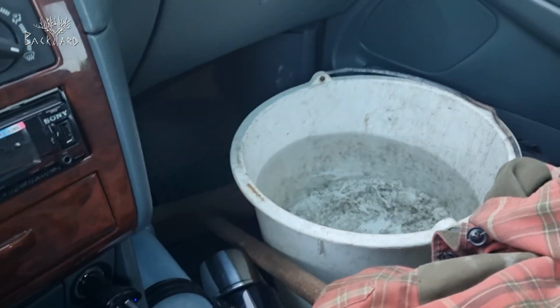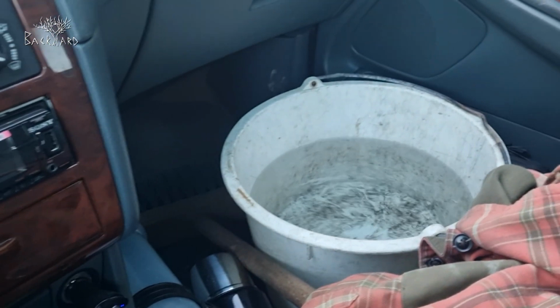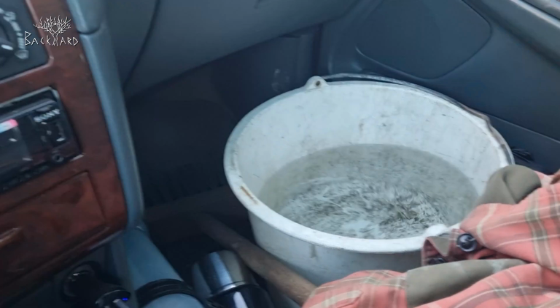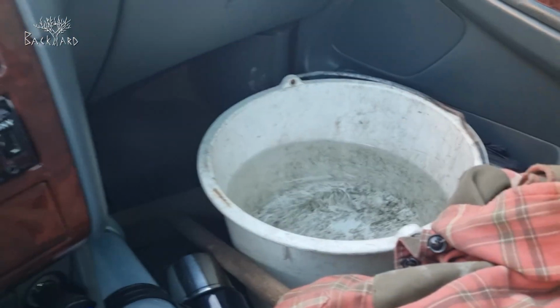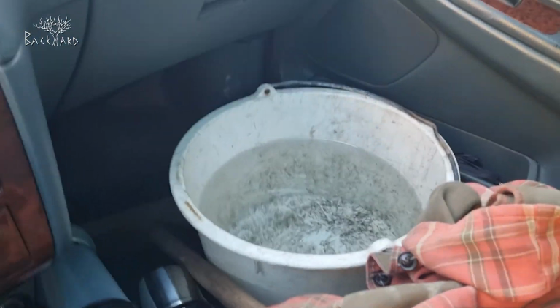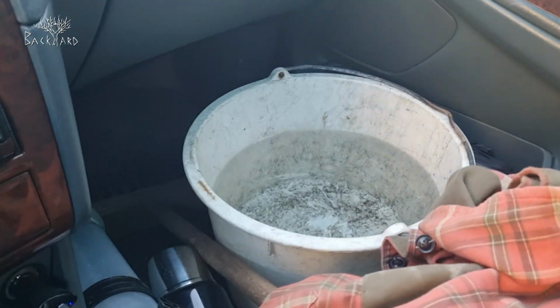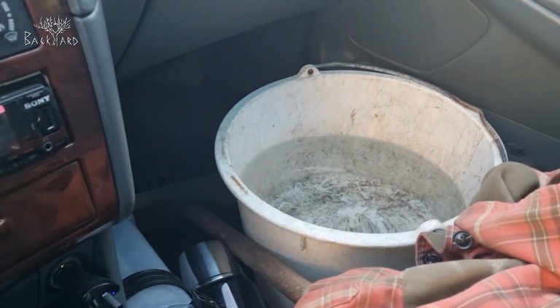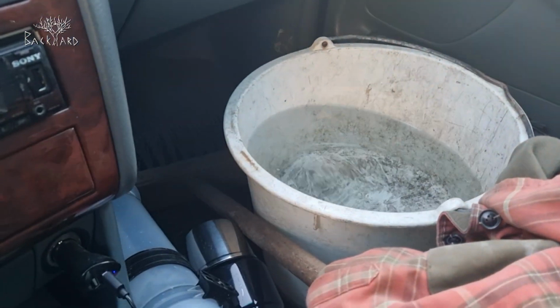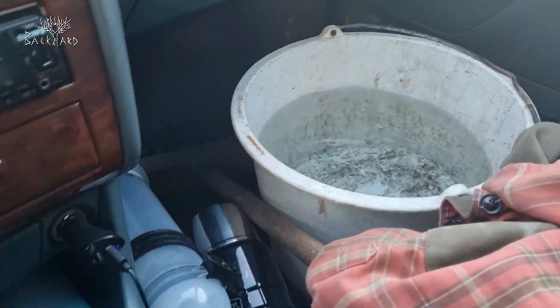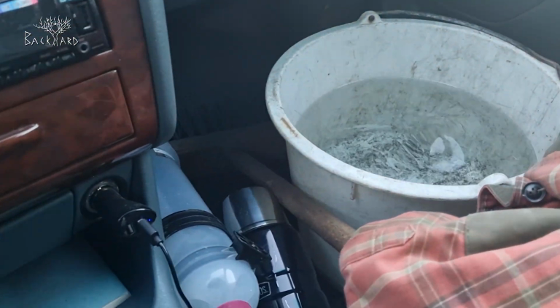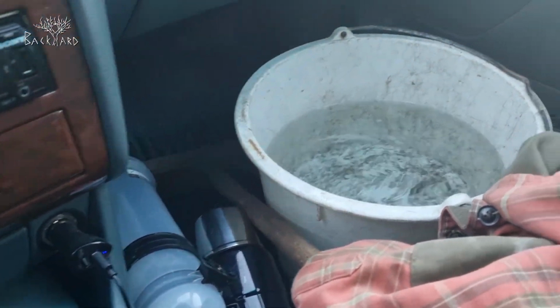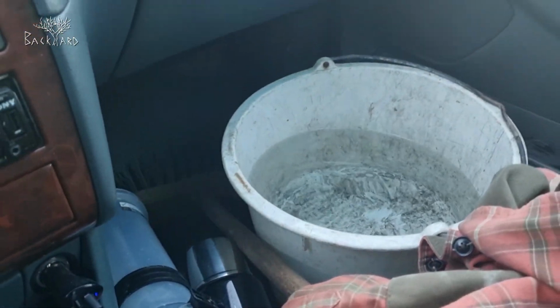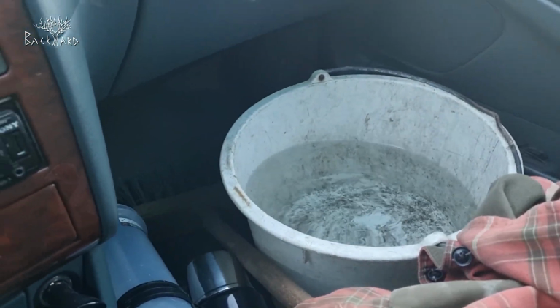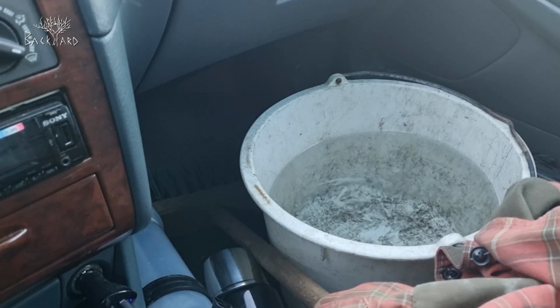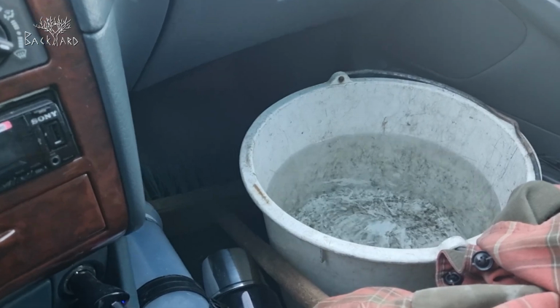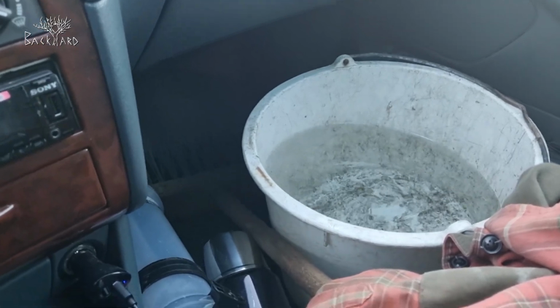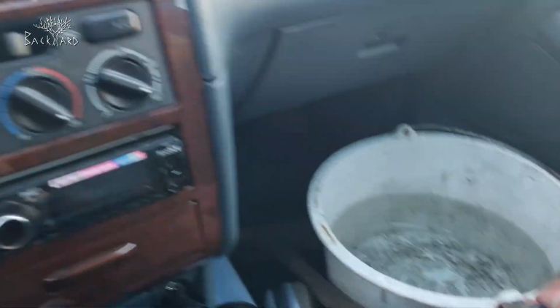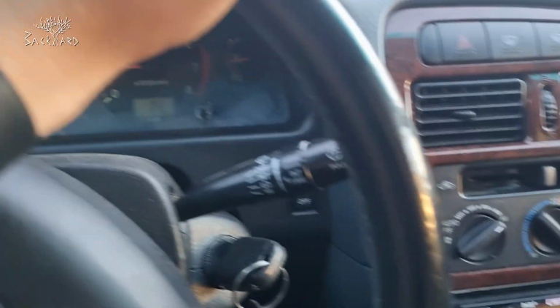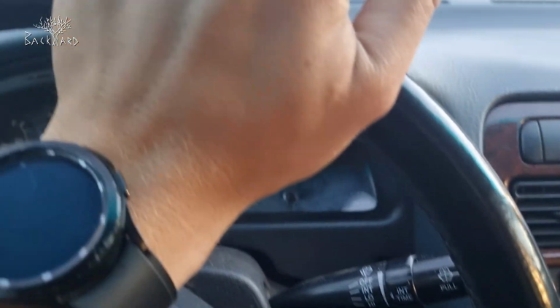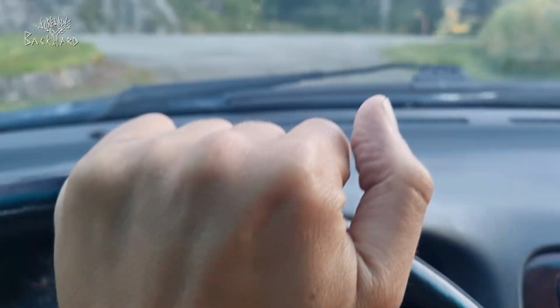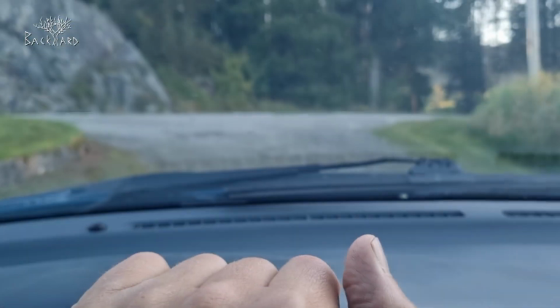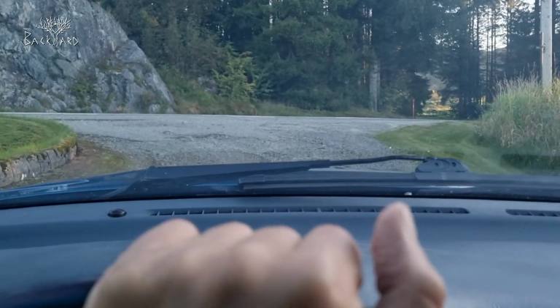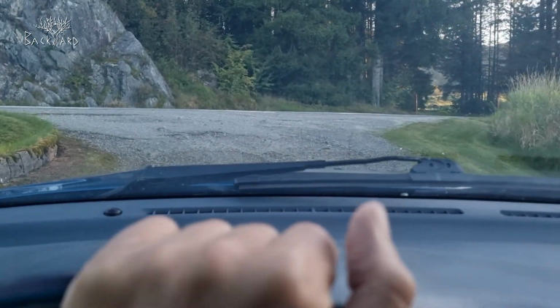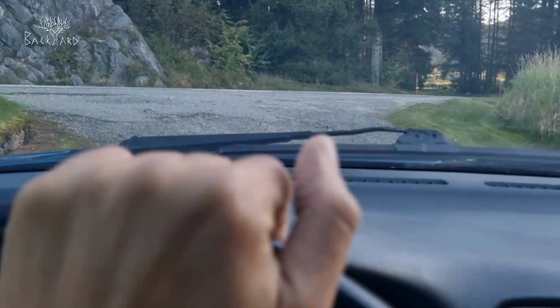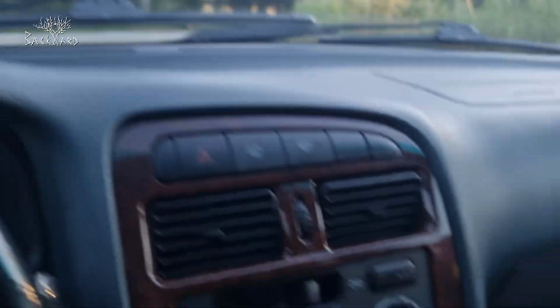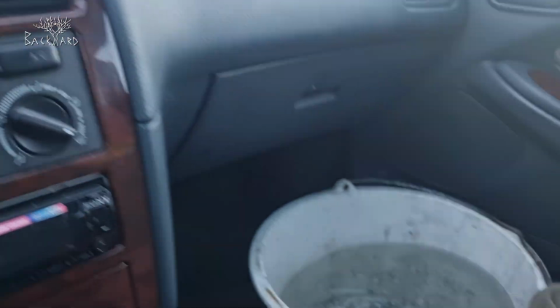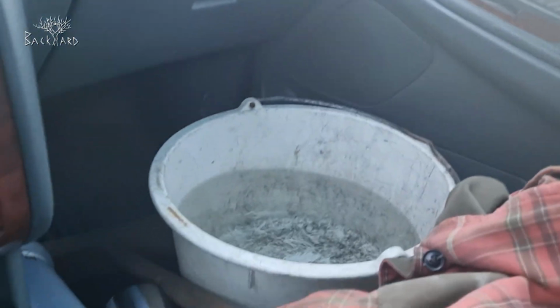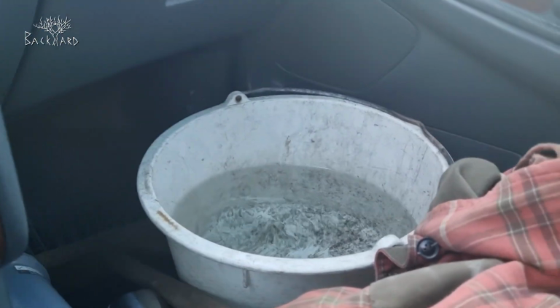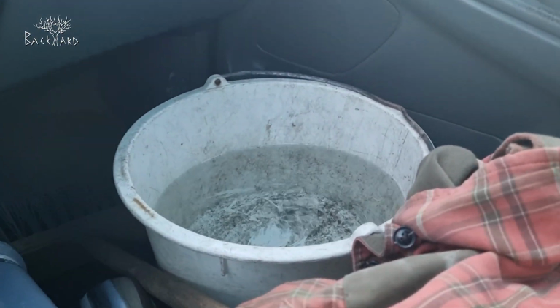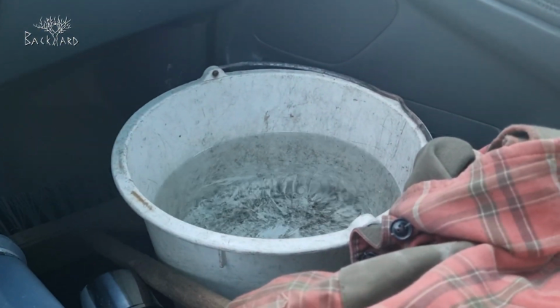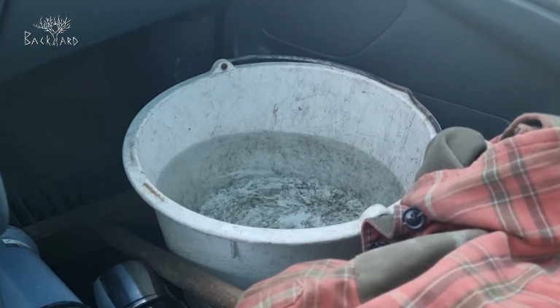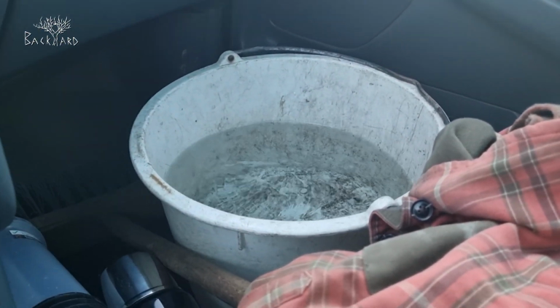Is it going to spill? Can I drive slowly enough? There's a hill here, but I think it's fine.